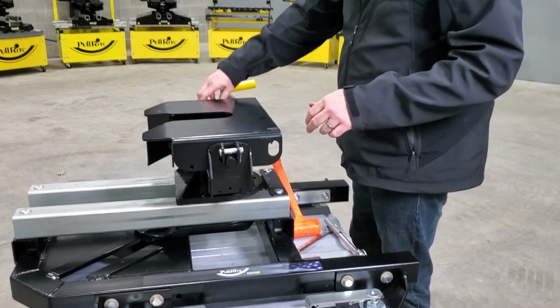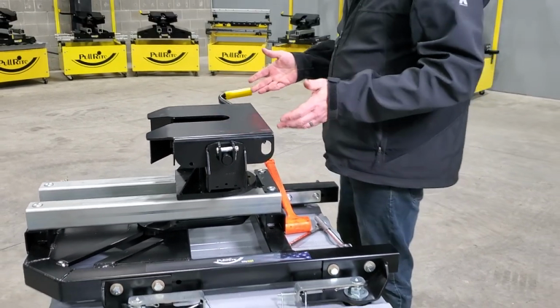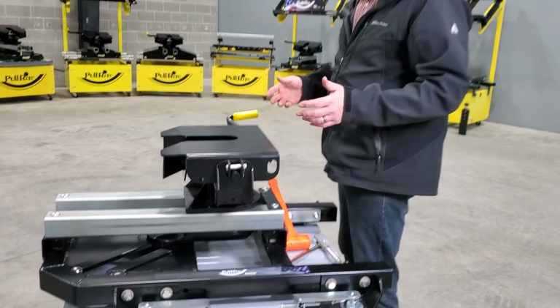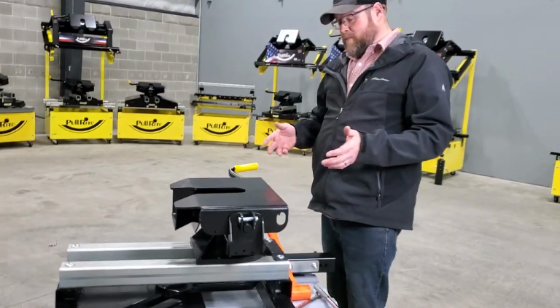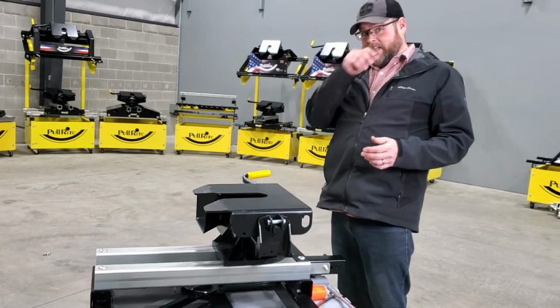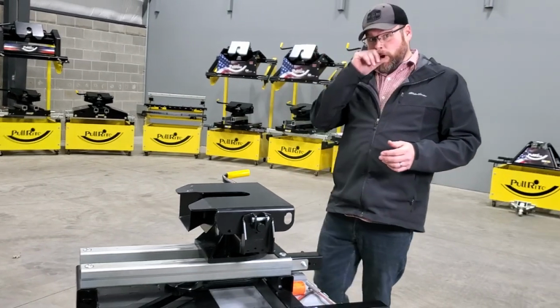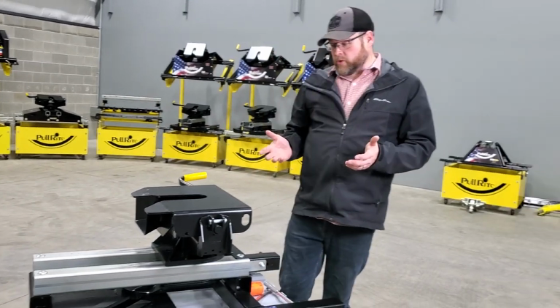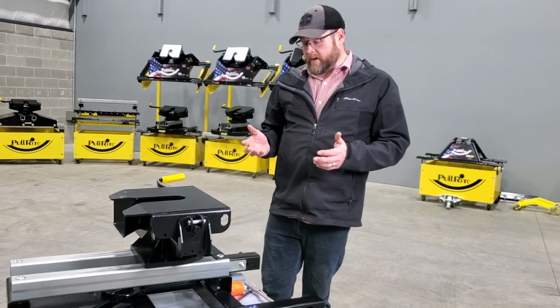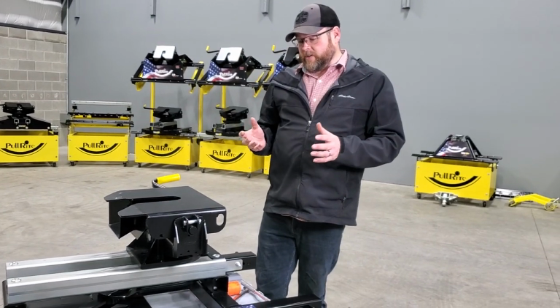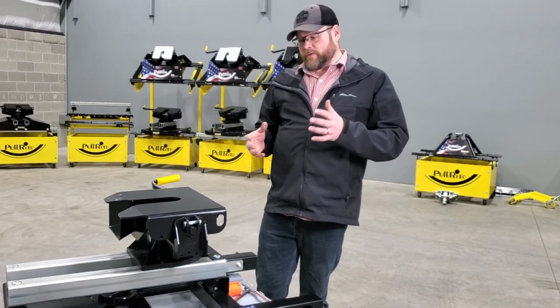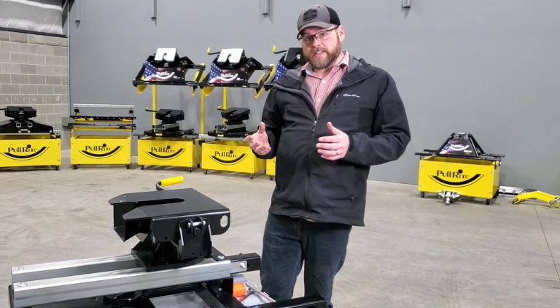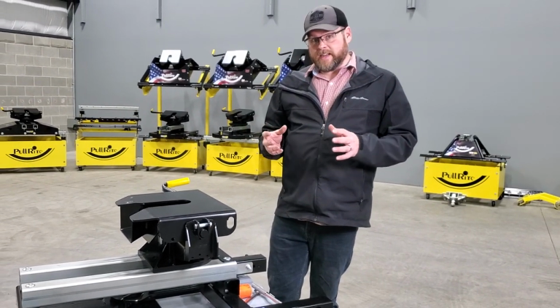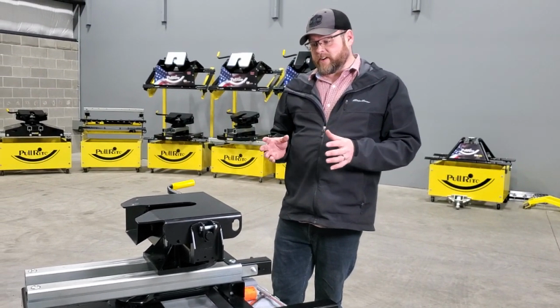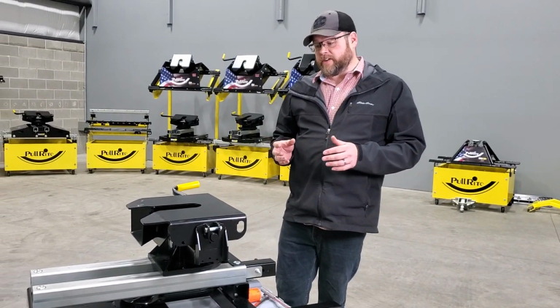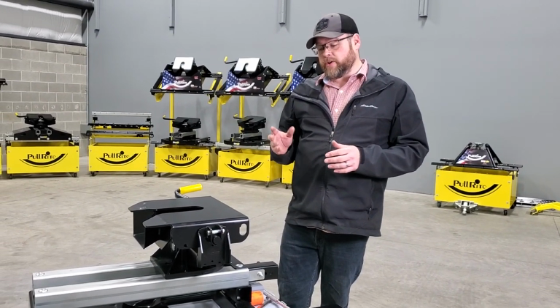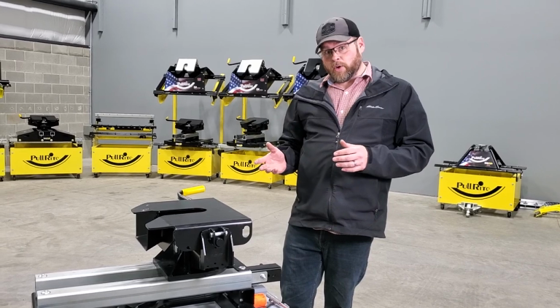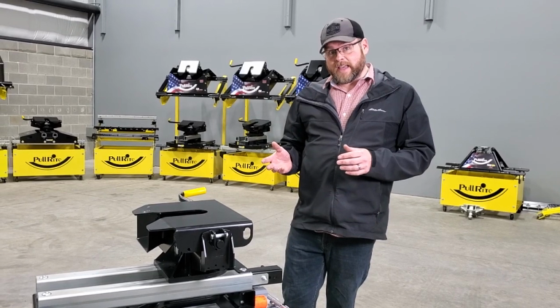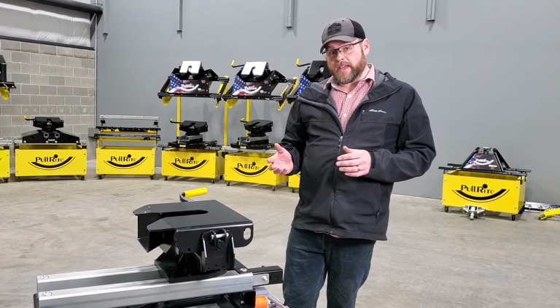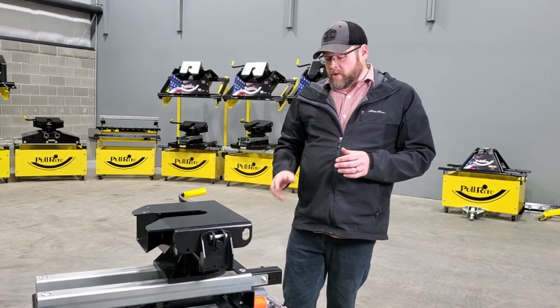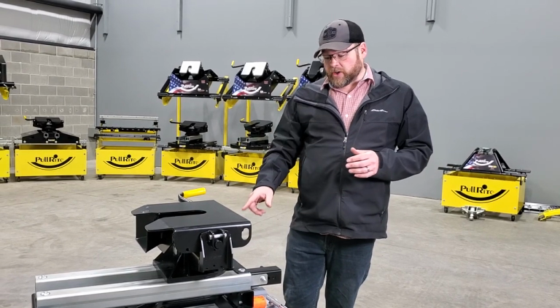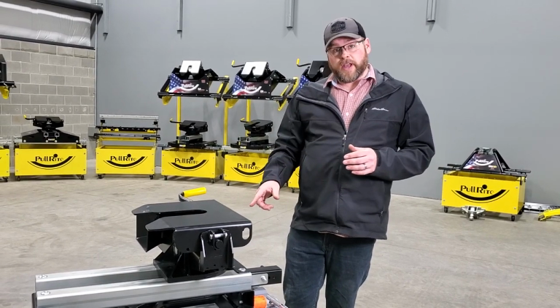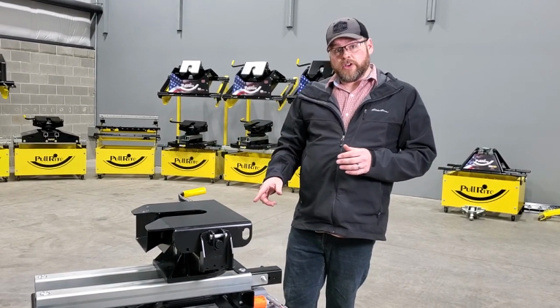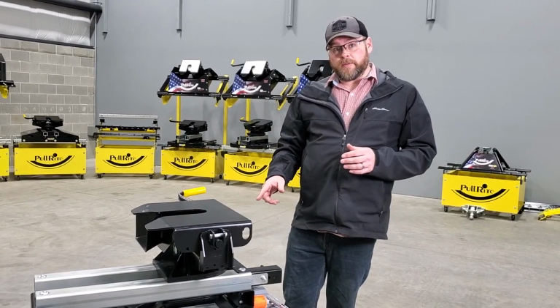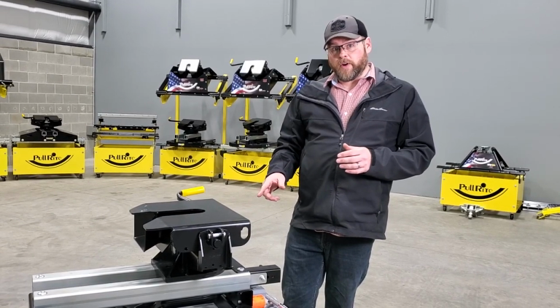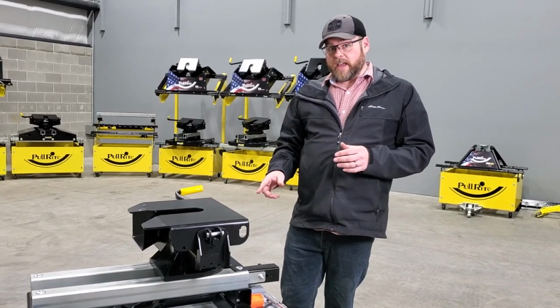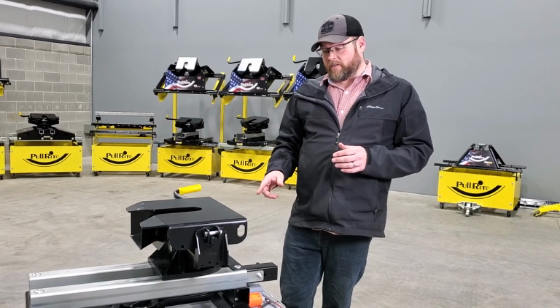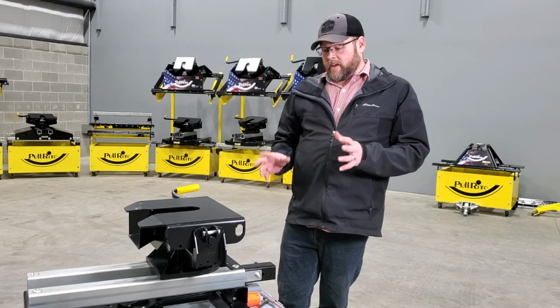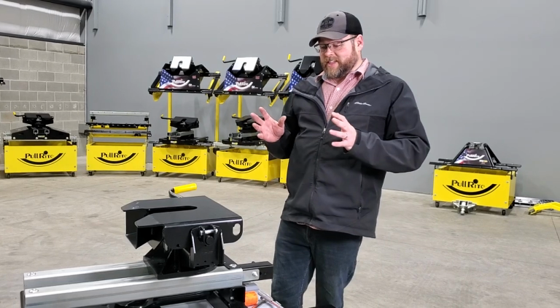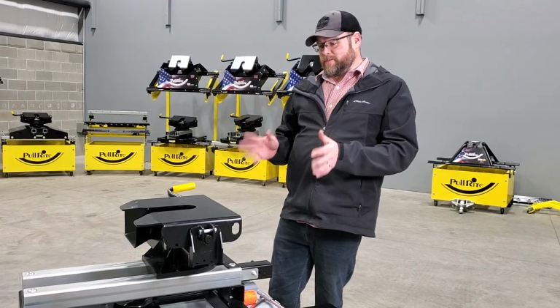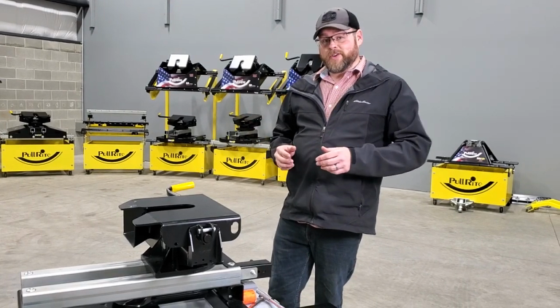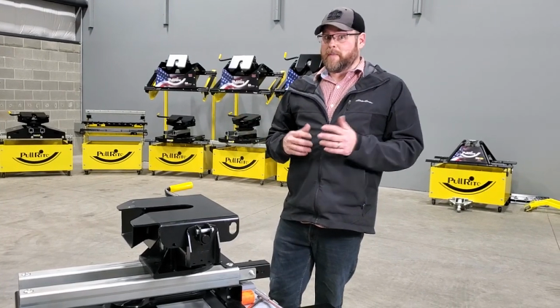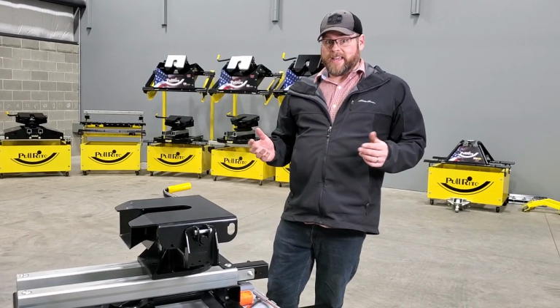And that's really all the maintenance that you need to know with the Superglide. Take those few things into consideration — do your annual maintenance annually, make sure you're lubricating the tubes with WD-40 every day of travel, and this hitch is going to serve you well for many, many years. Thanks a lot for watching.